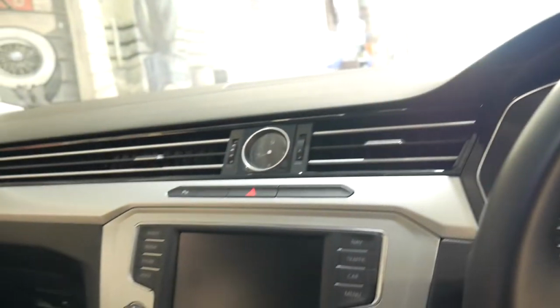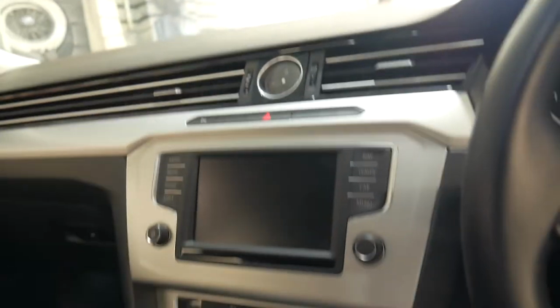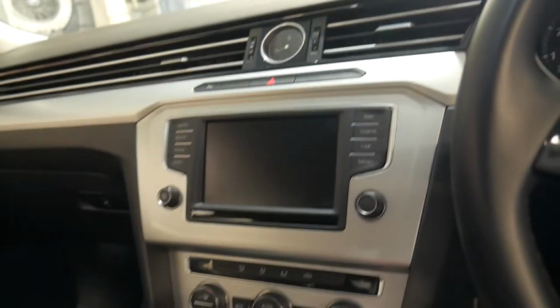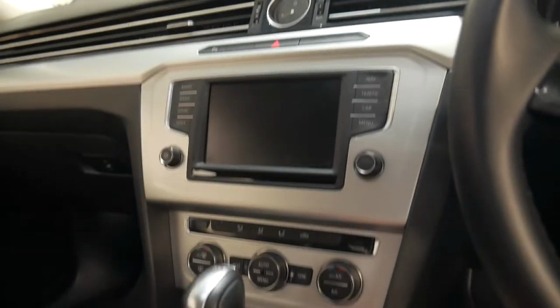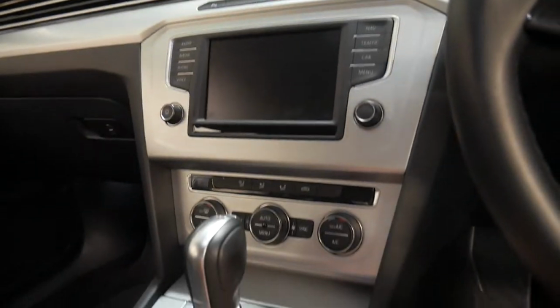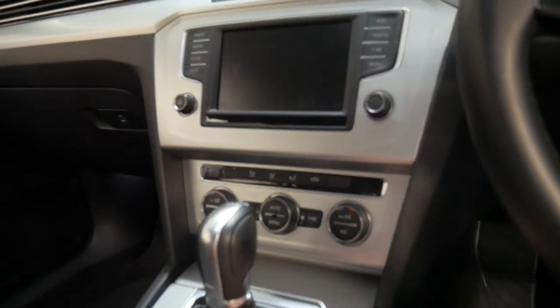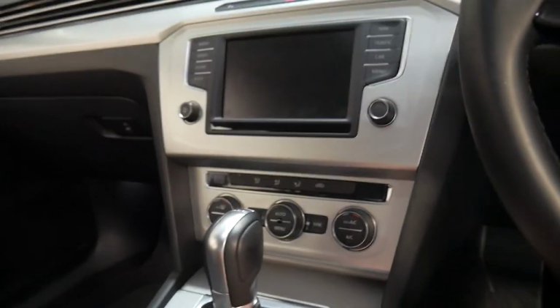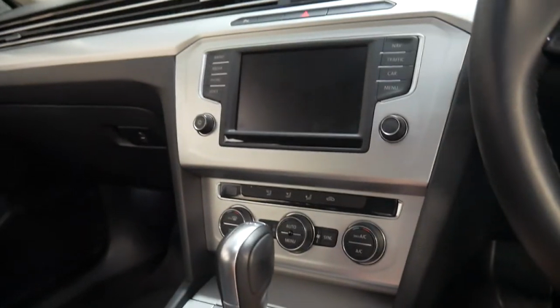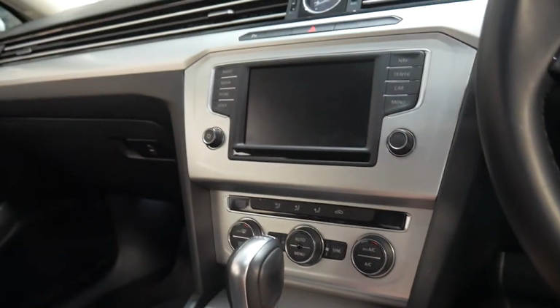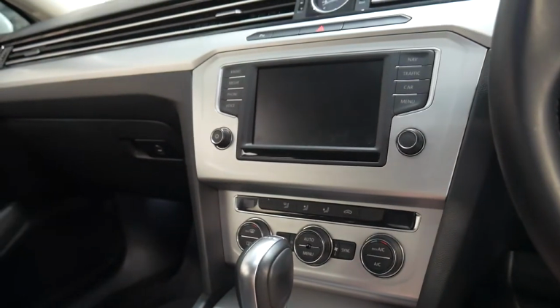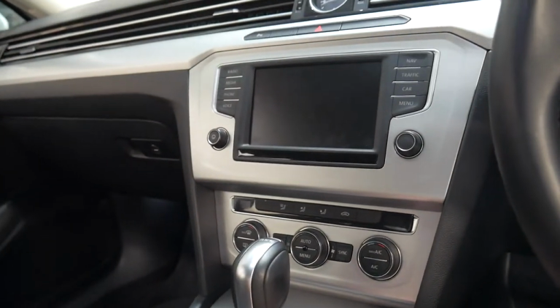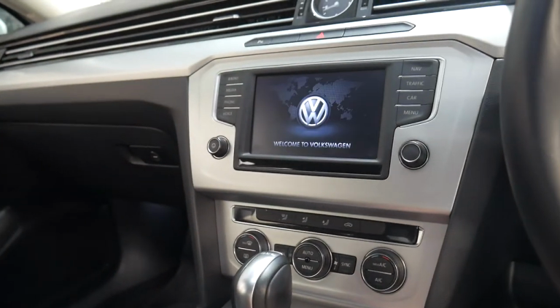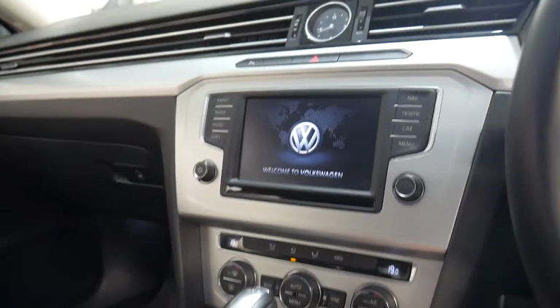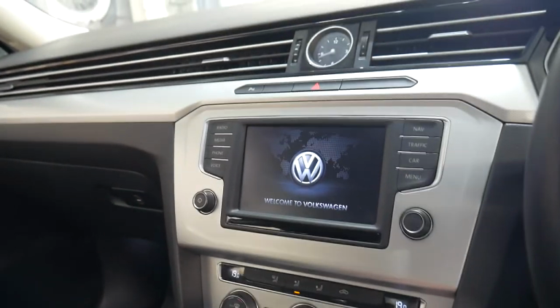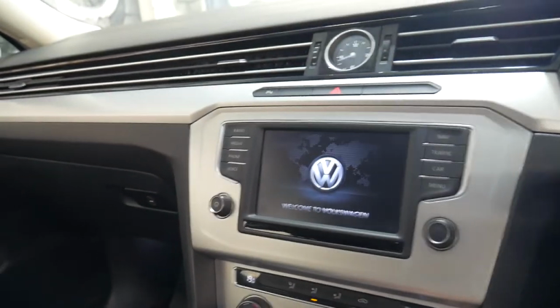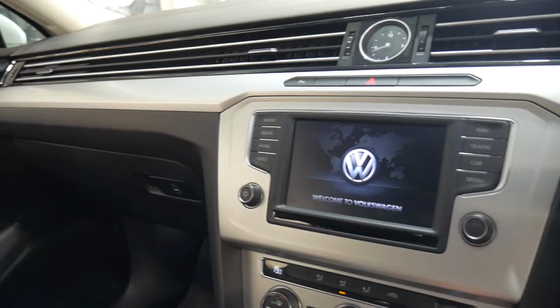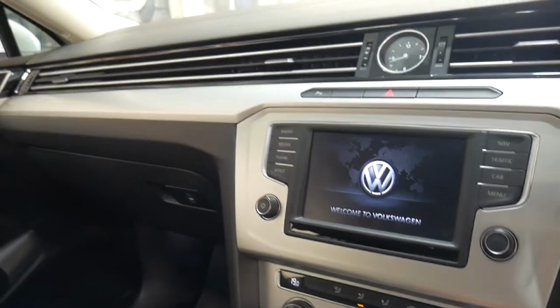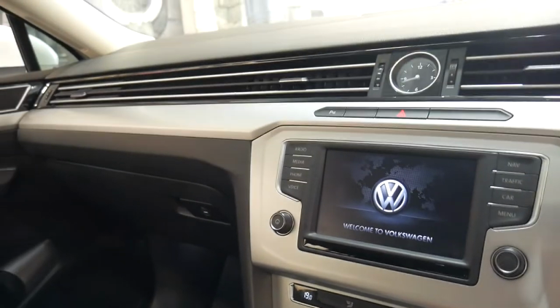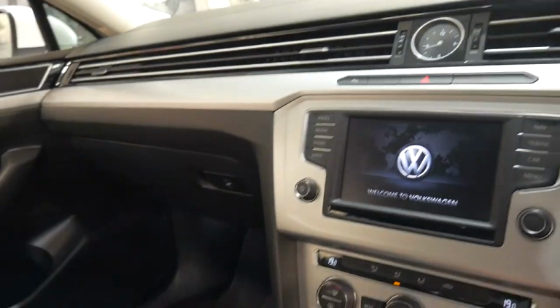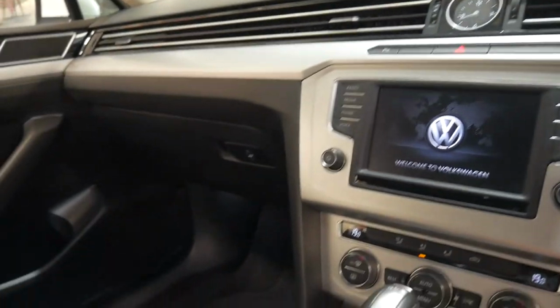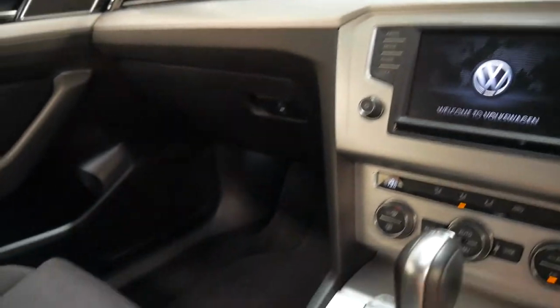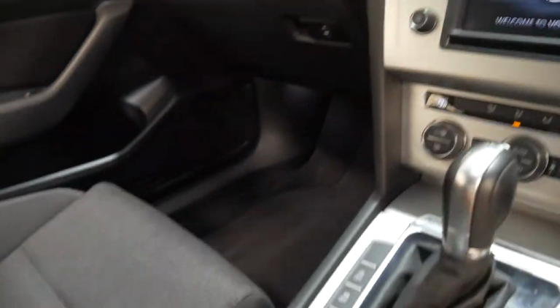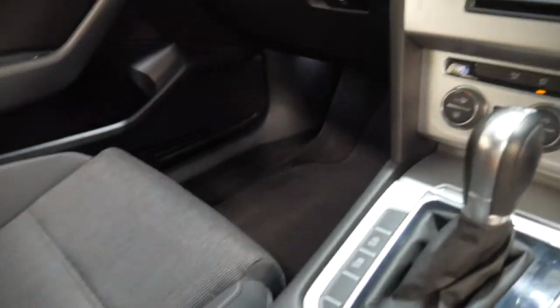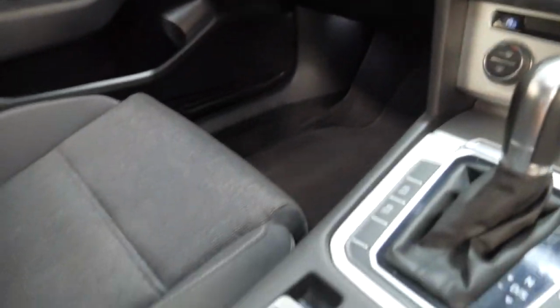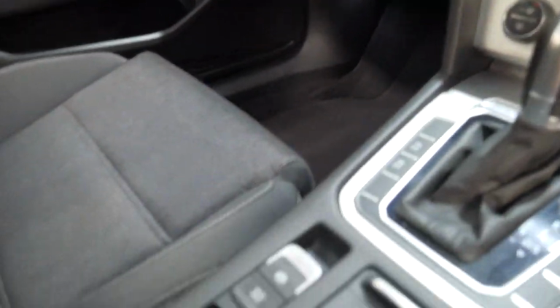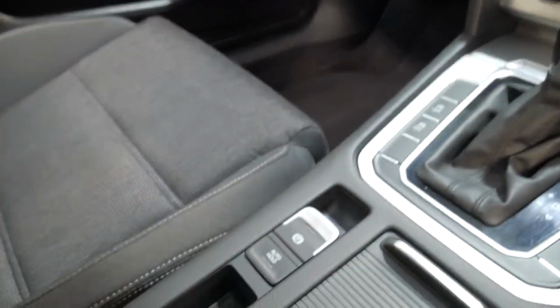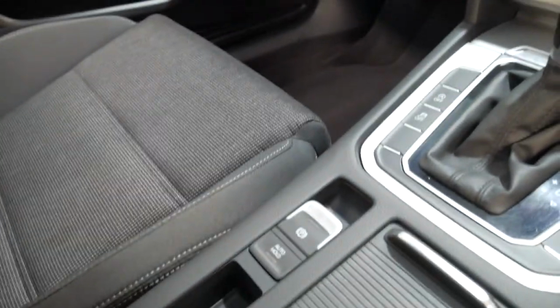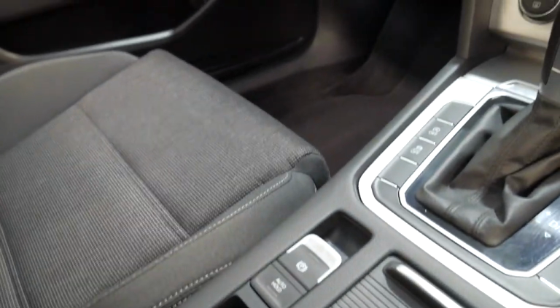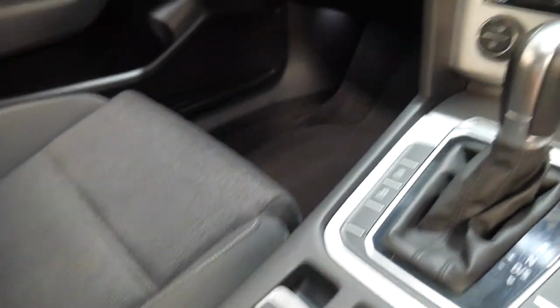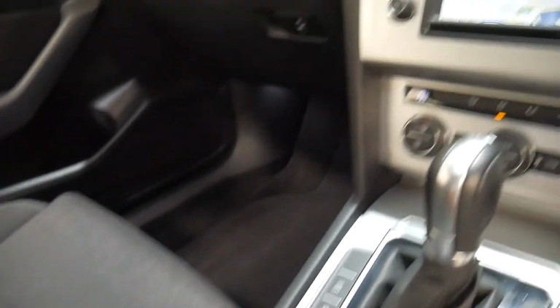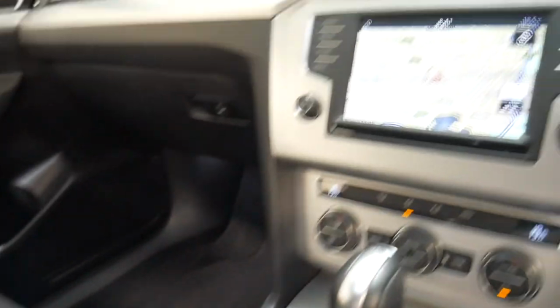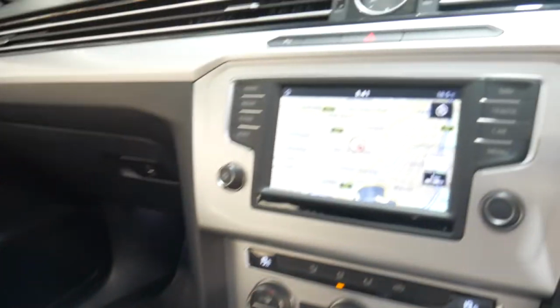It's got push-button start, reverse camera, navigation, Bluetooth. It's got the electric handbrake and it is the update series.